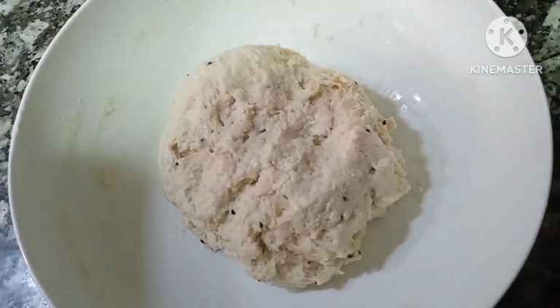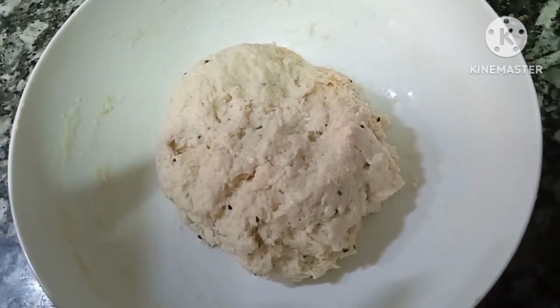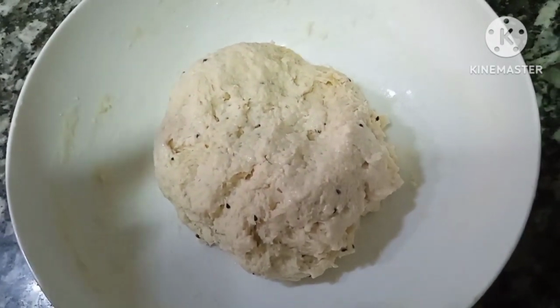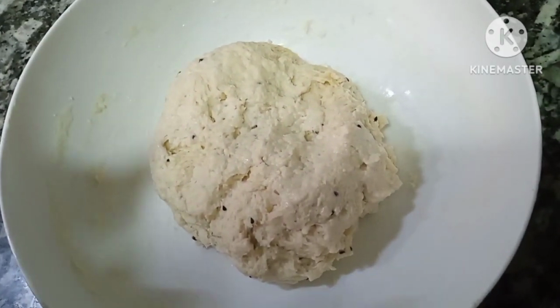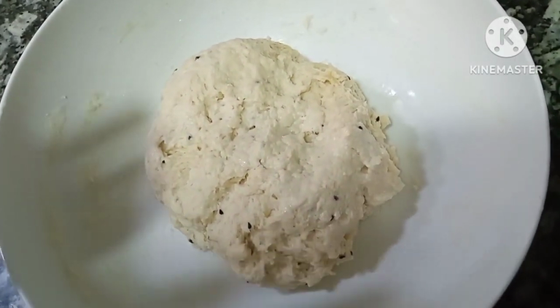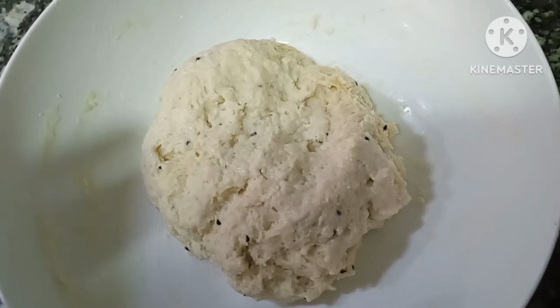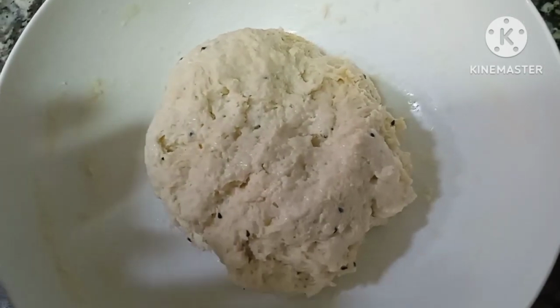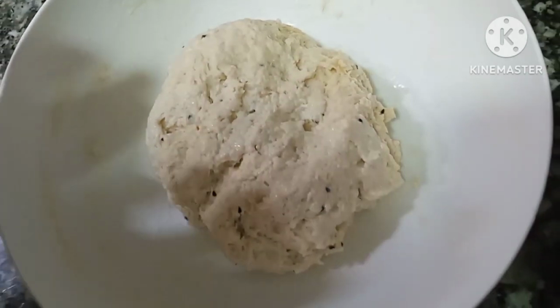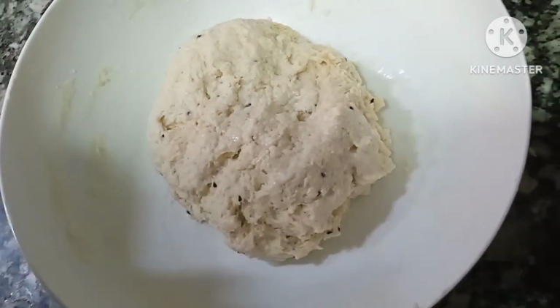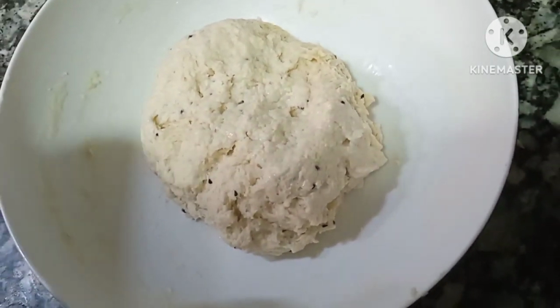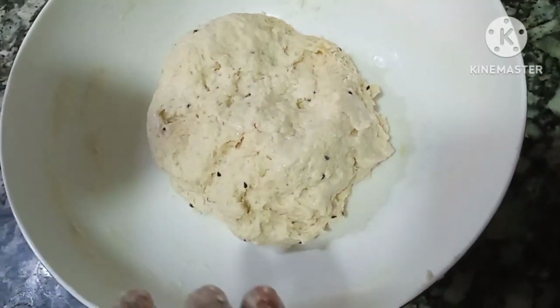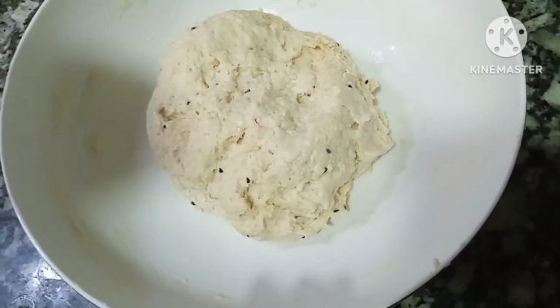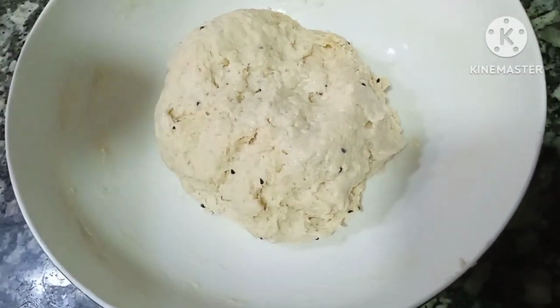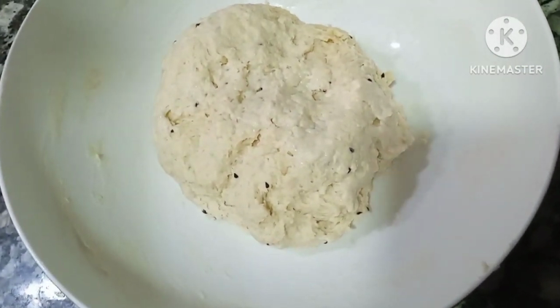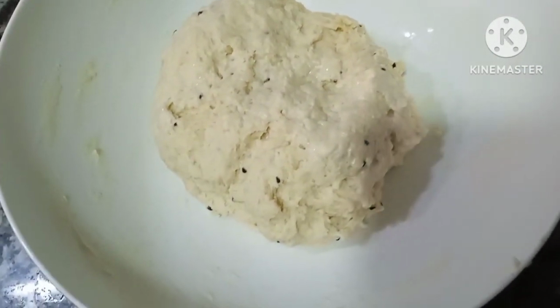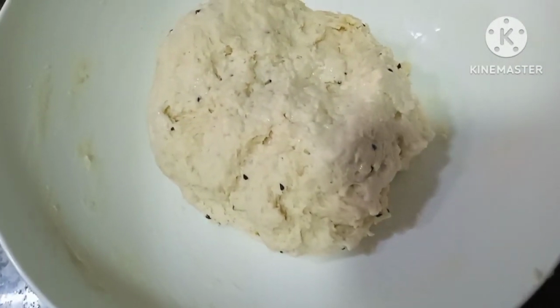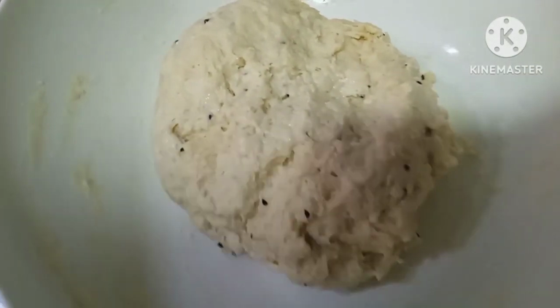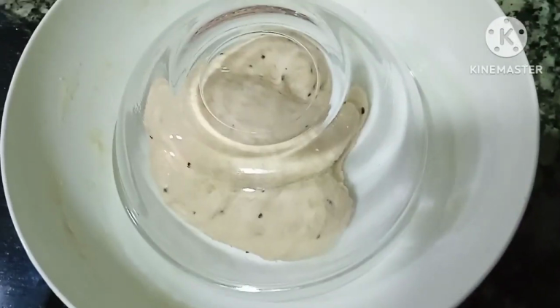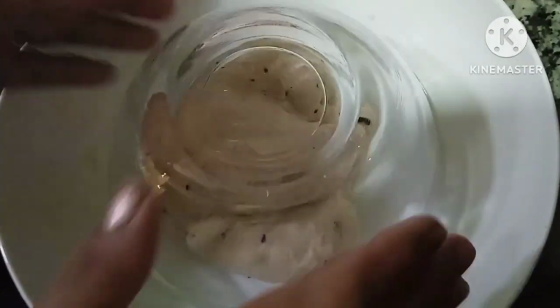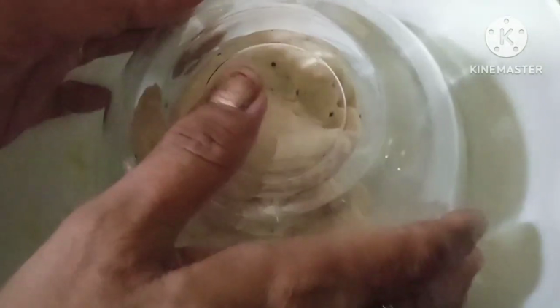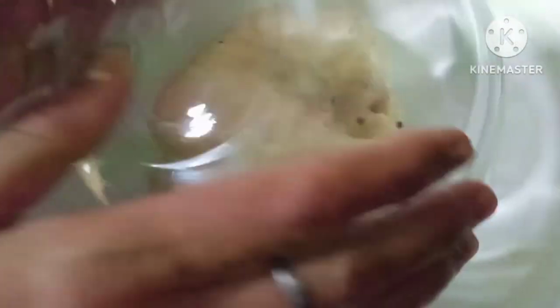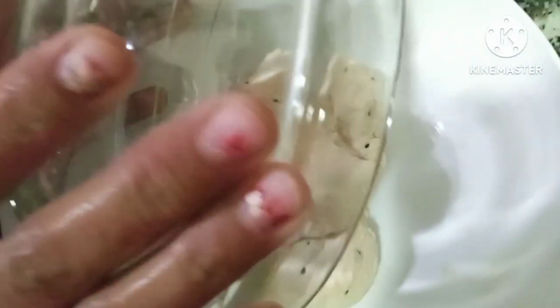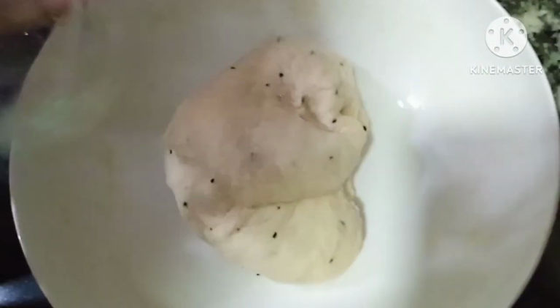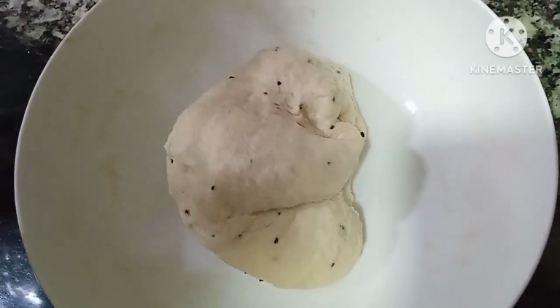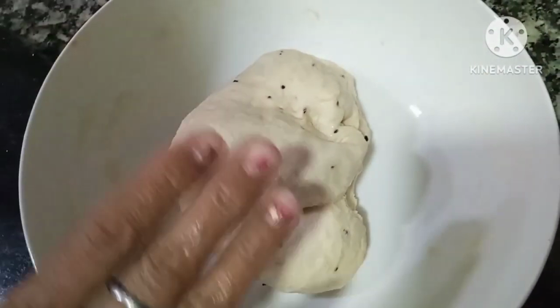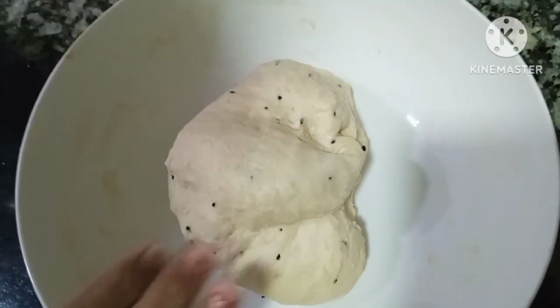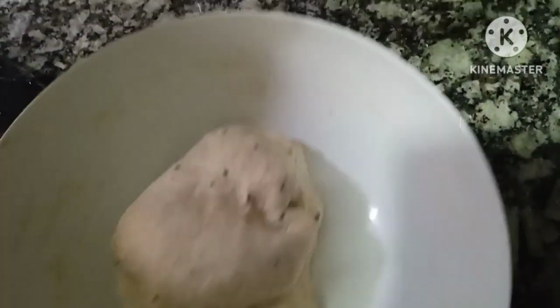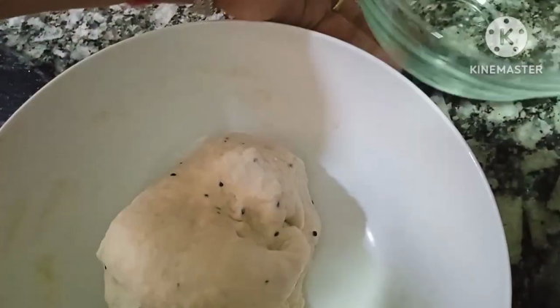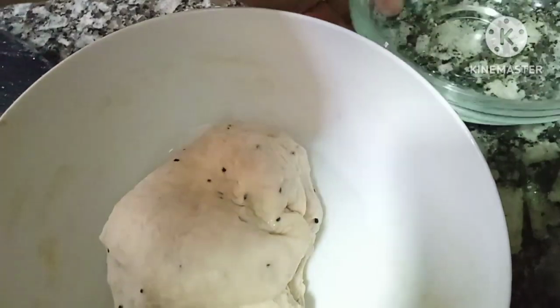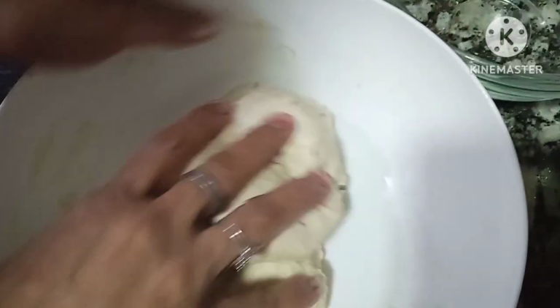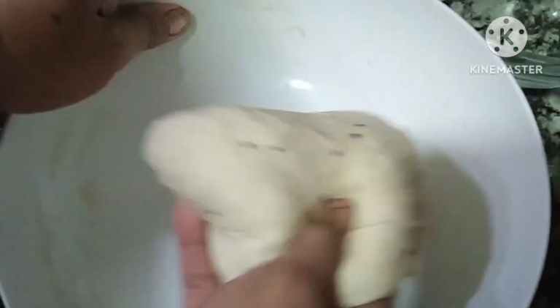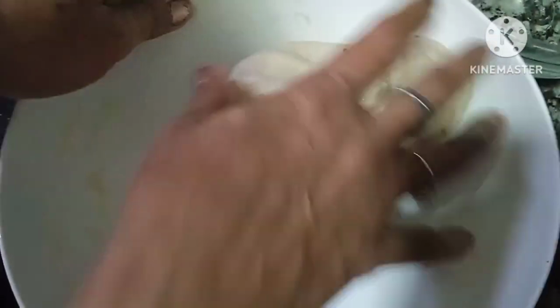I will make it for 40 to 45 minutes. After making it, as you can see, I made it for 40 to 45 minutes. Now my dough is perfect.